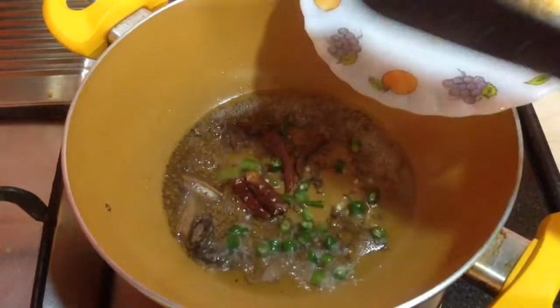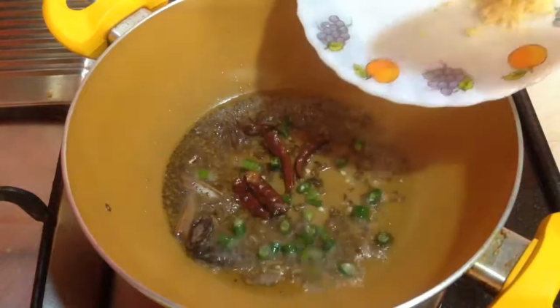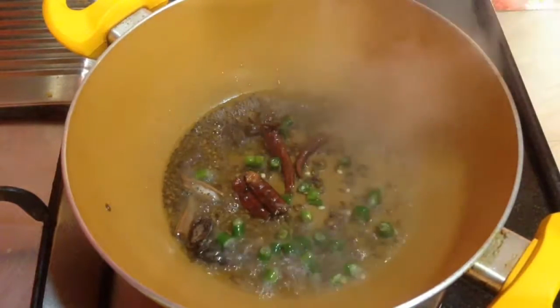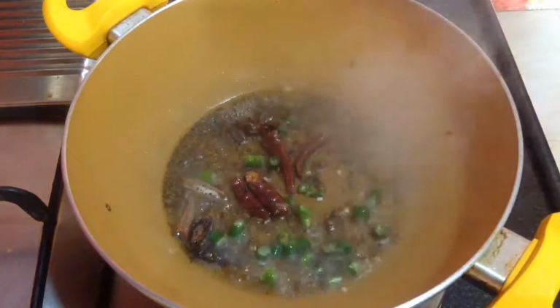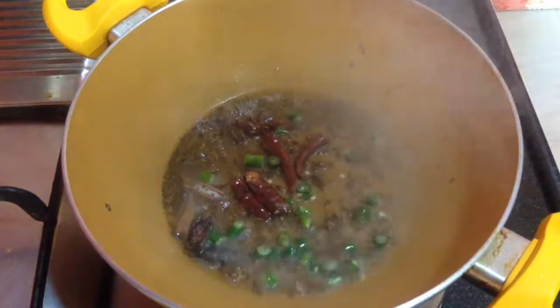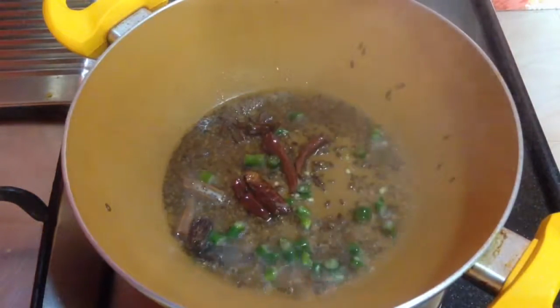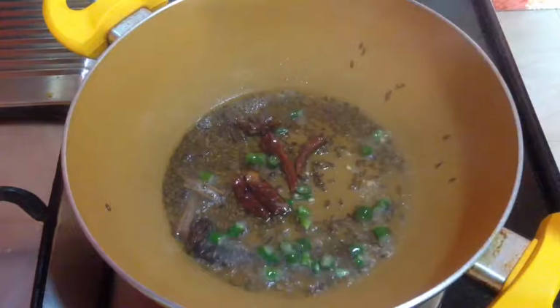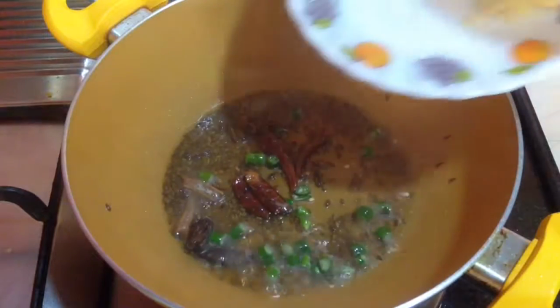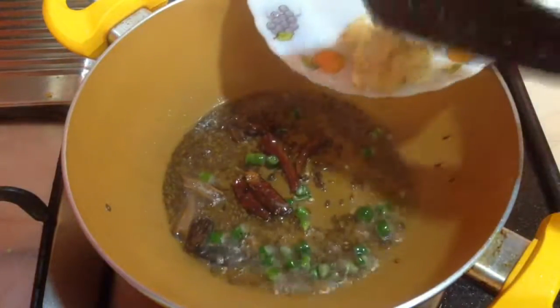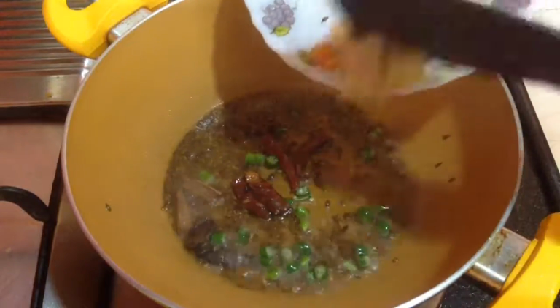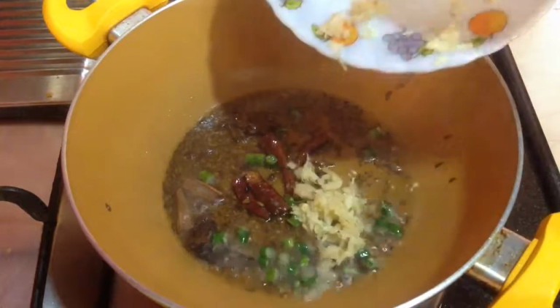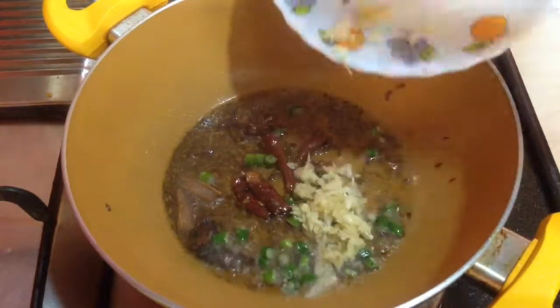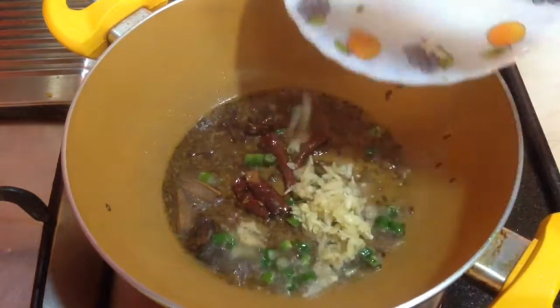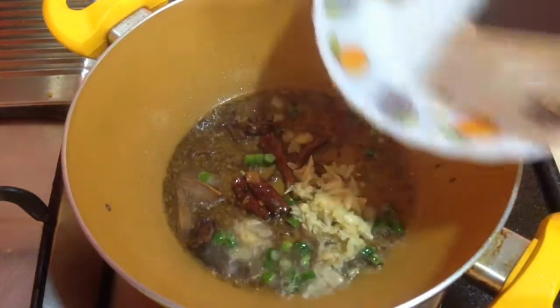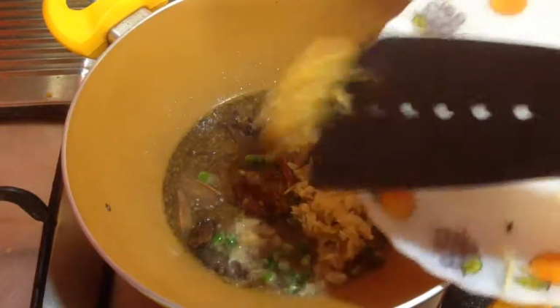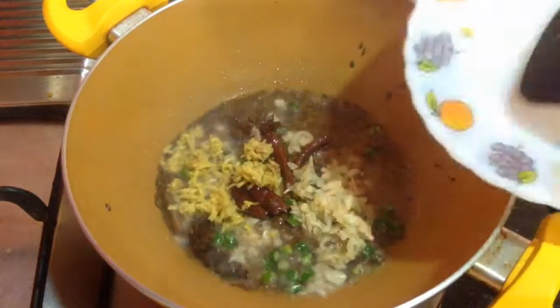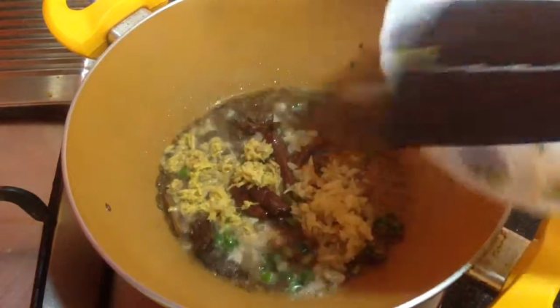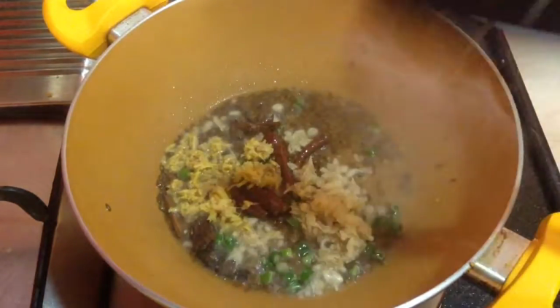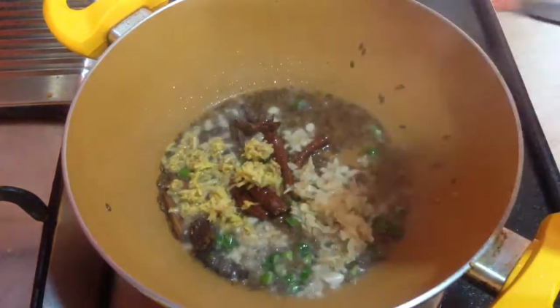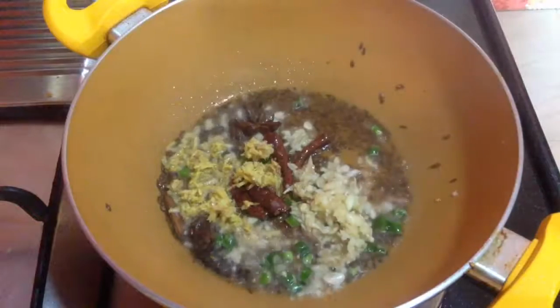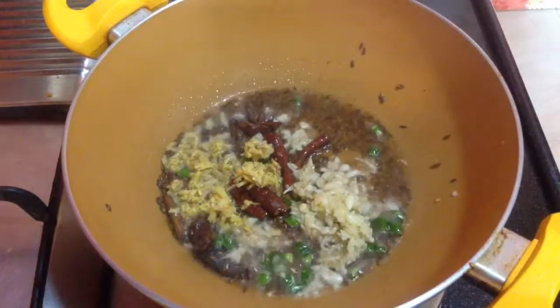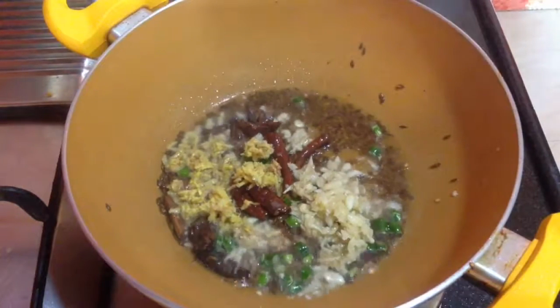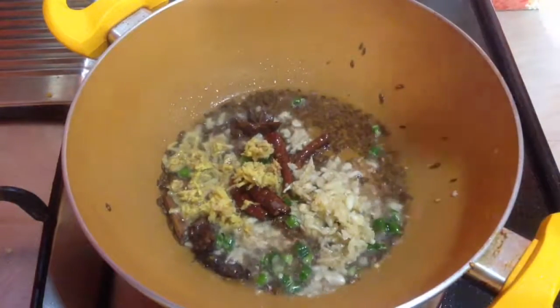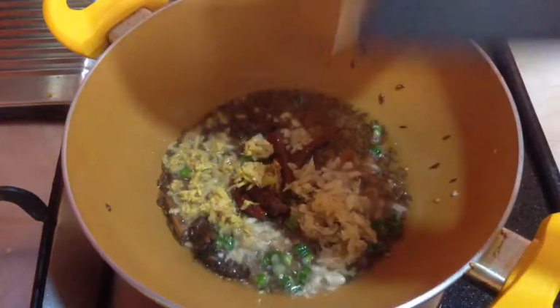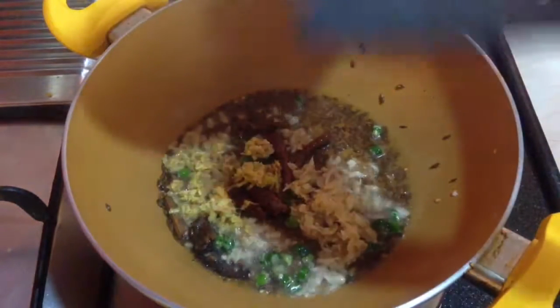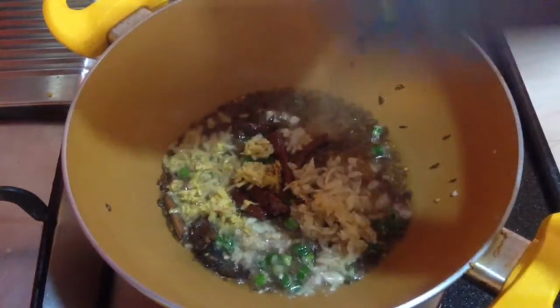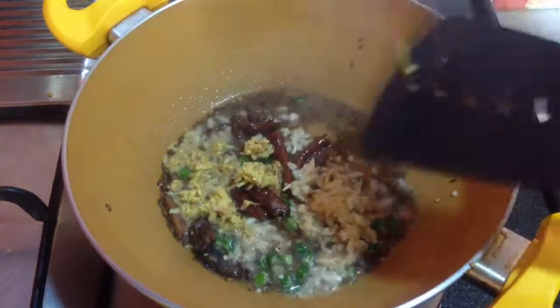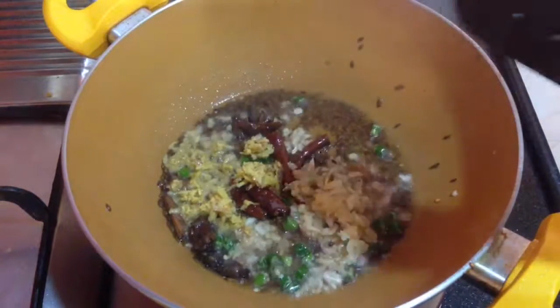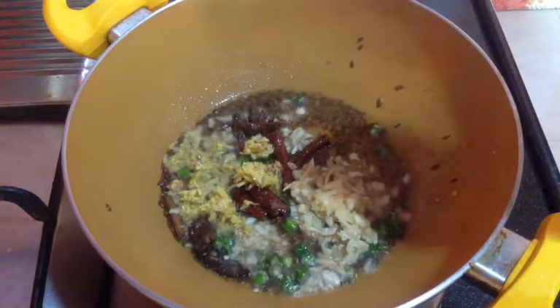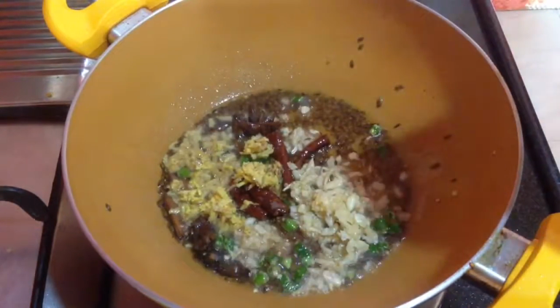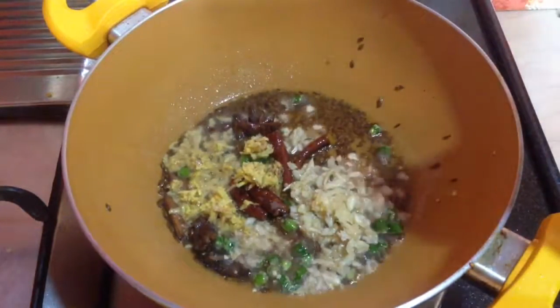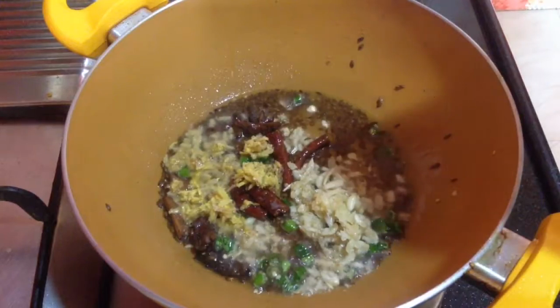Then goes in three green chillies finely chopped, one tablespoon of minced garlic and one tablespoon of grated ginger. Cook it till the raw aroma diminishes, and then I am going to add in one big onion which is finely chopped.